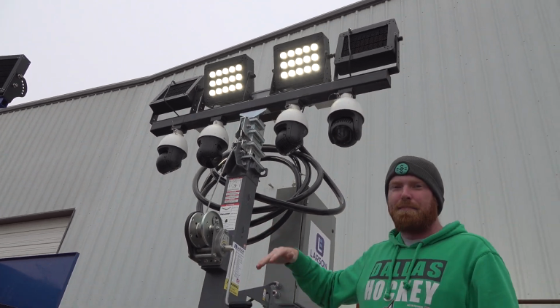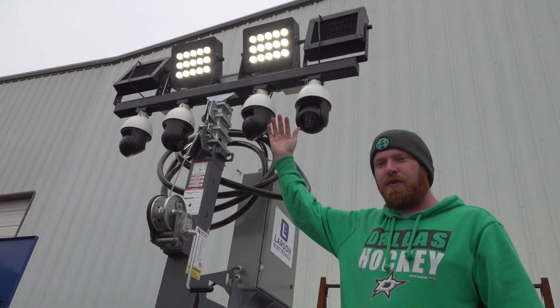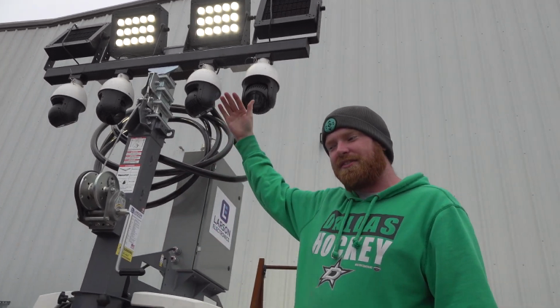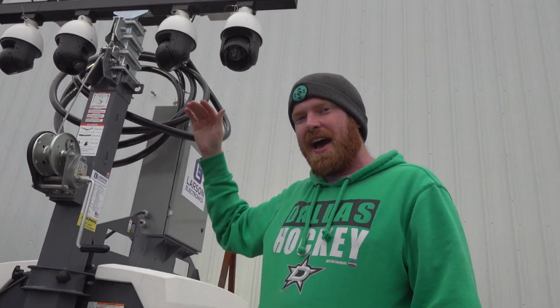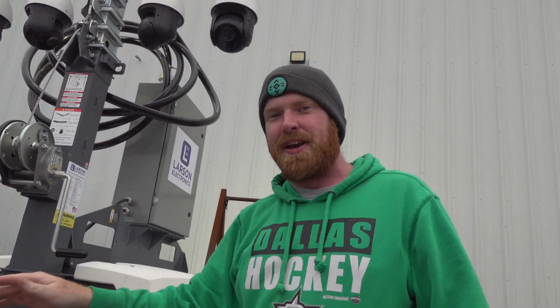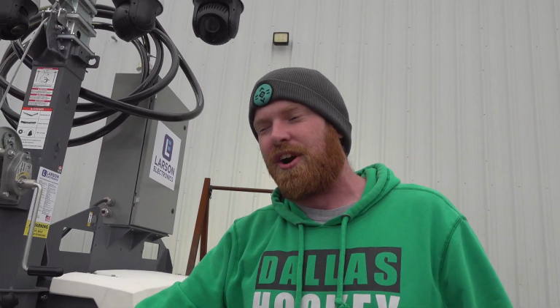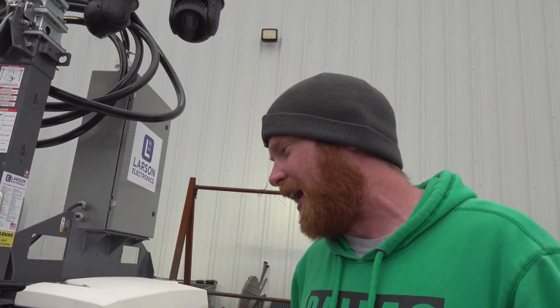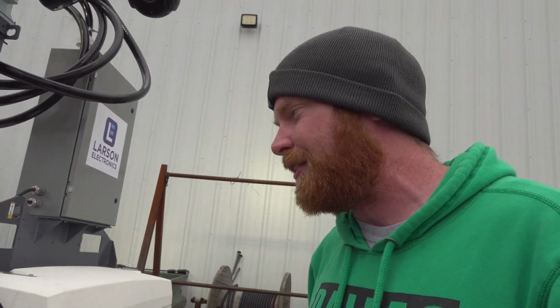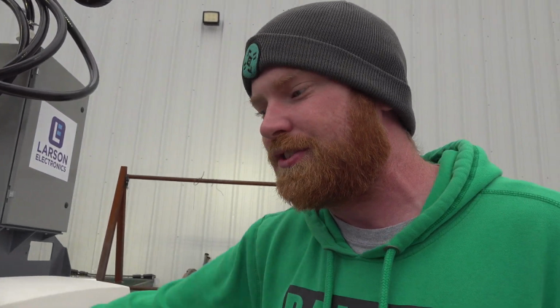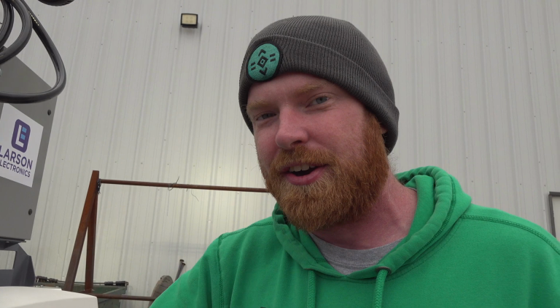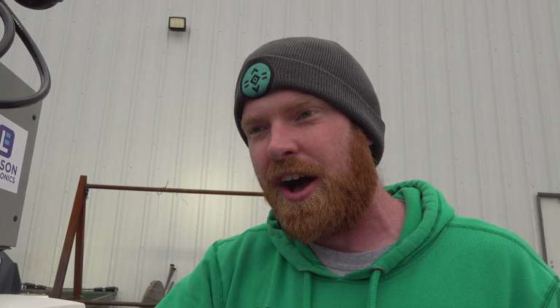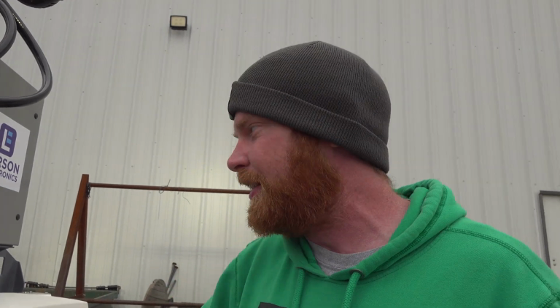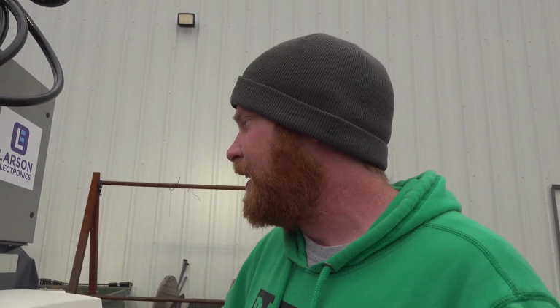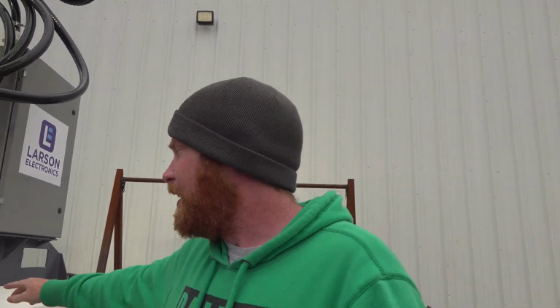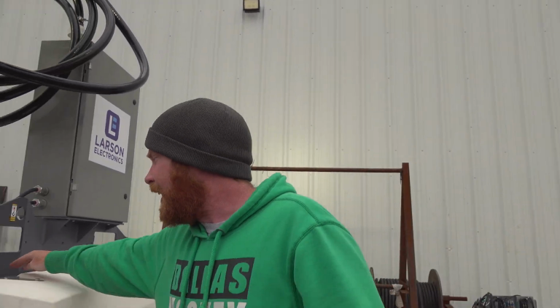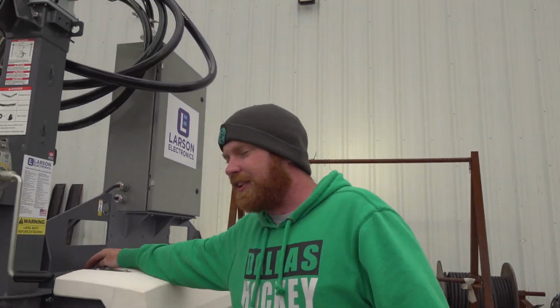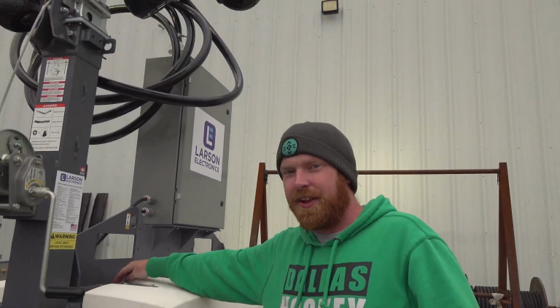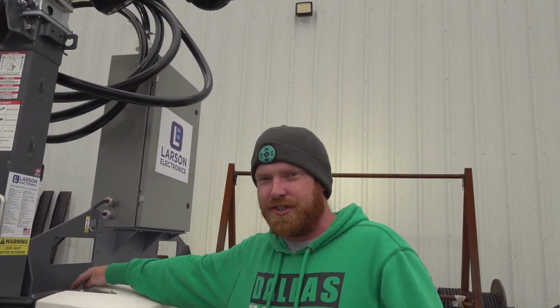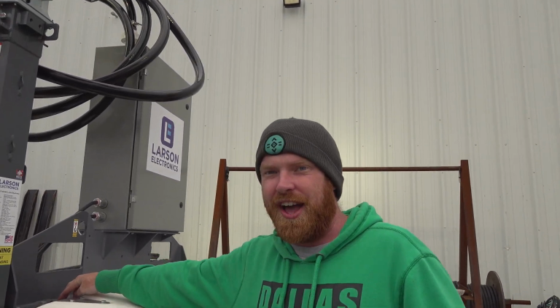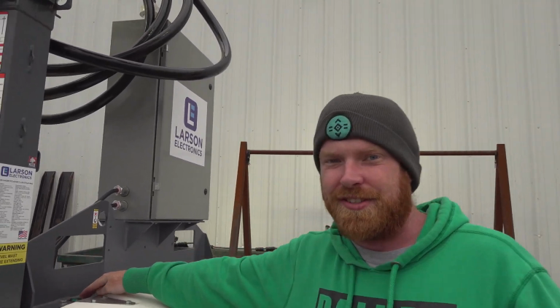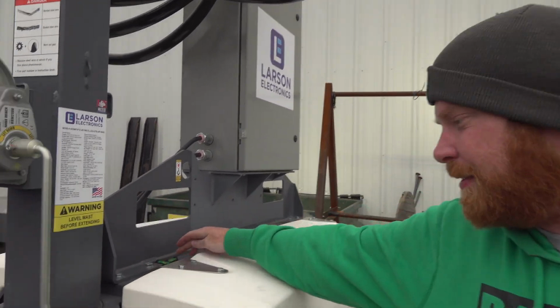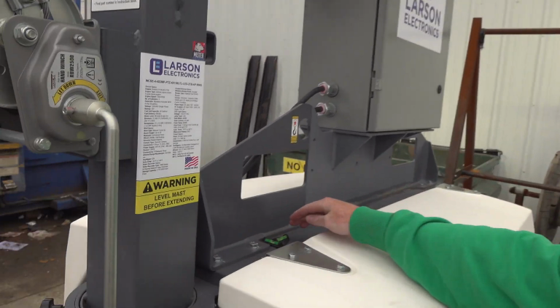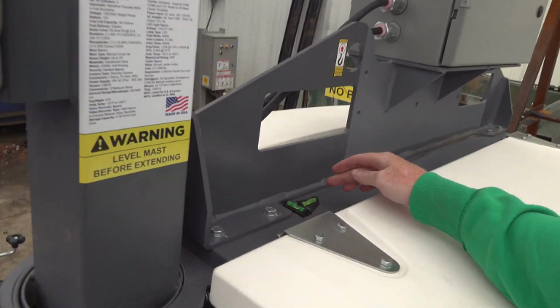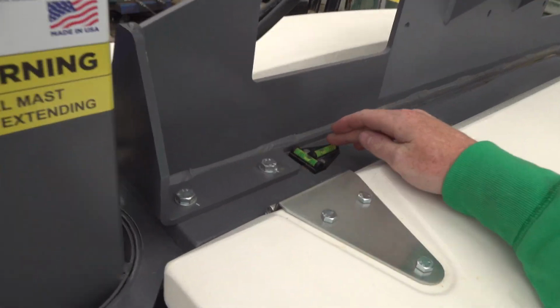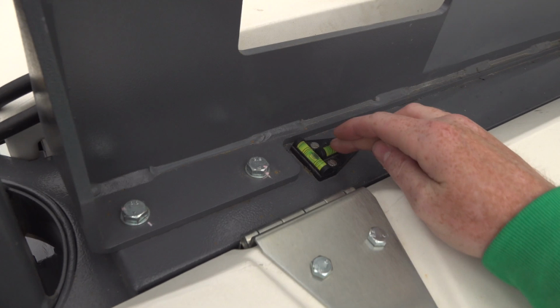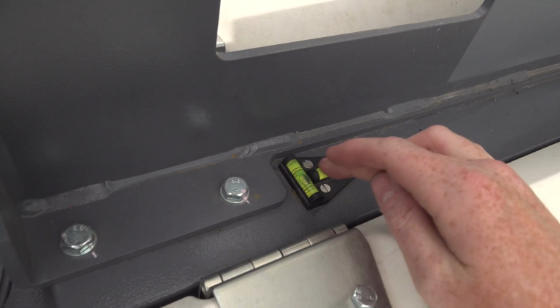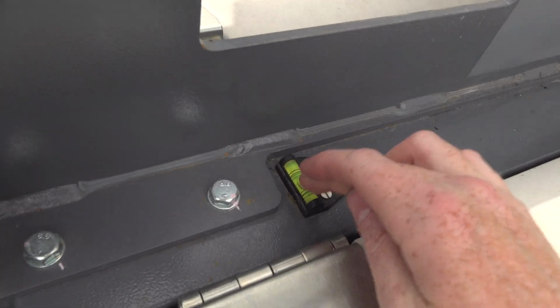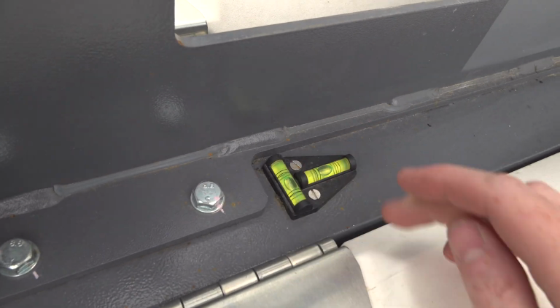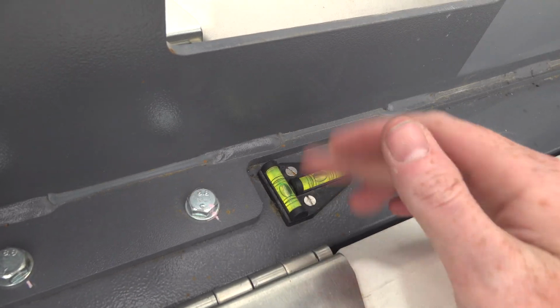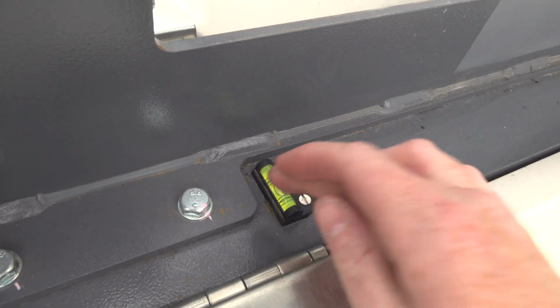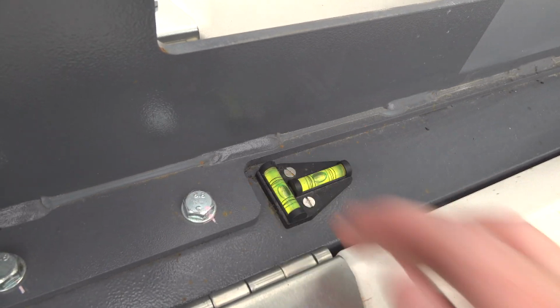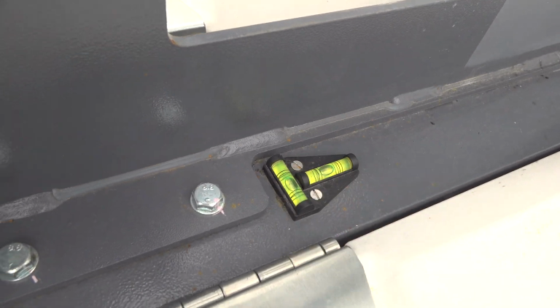Before raising the mast, make sure all the outriggers are deployed and your level is correct — check that it's centered both forward and back, and left and right.